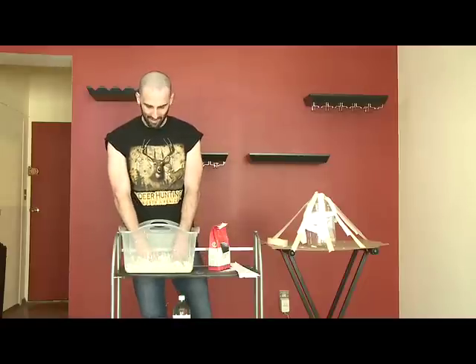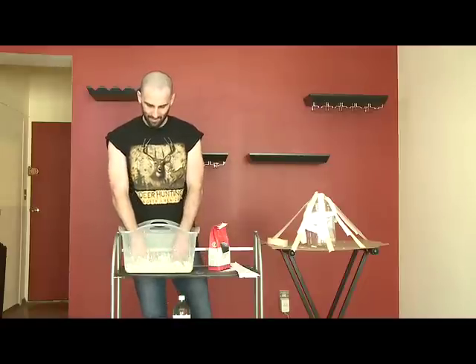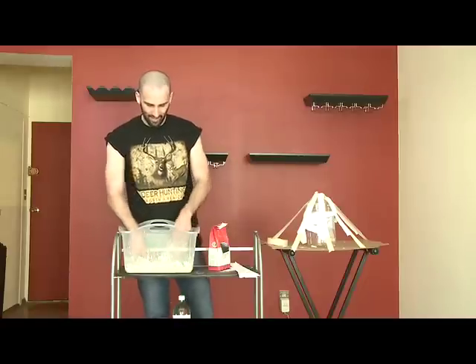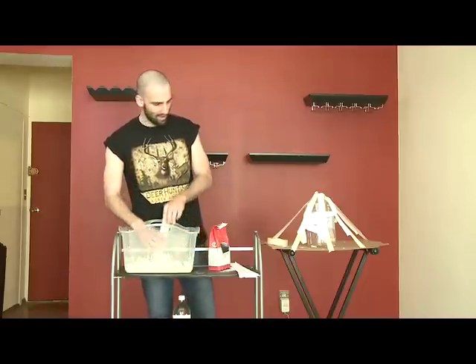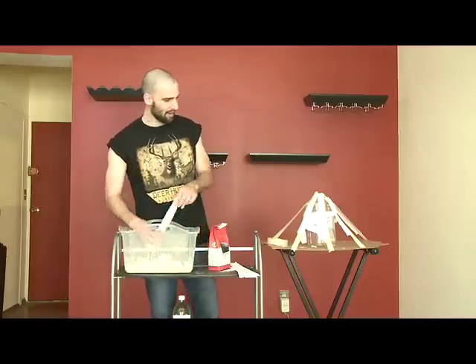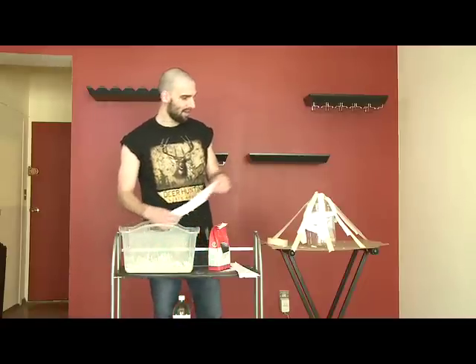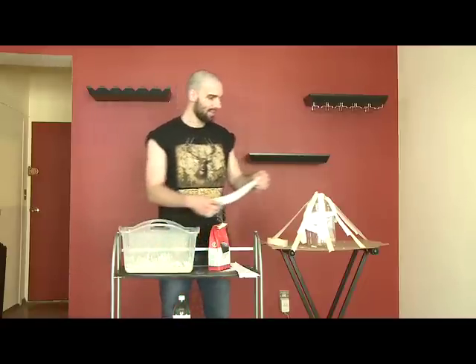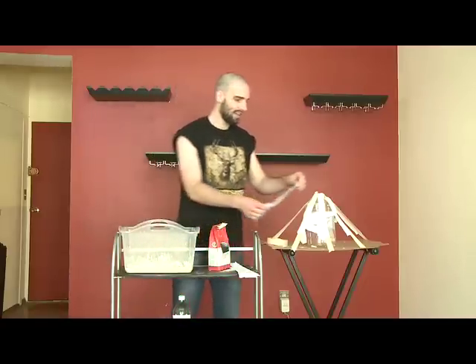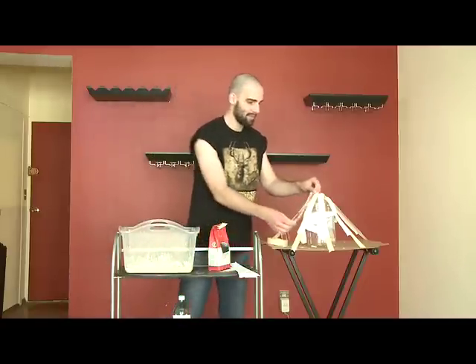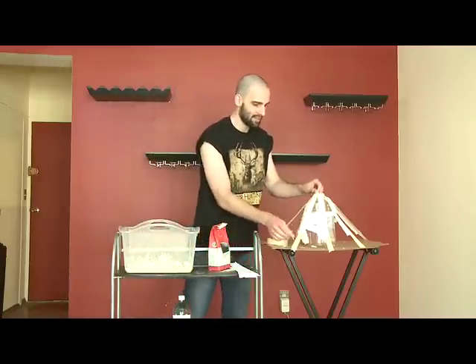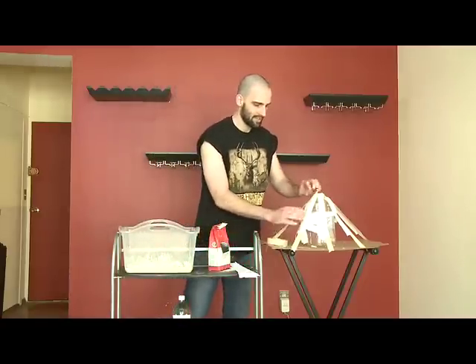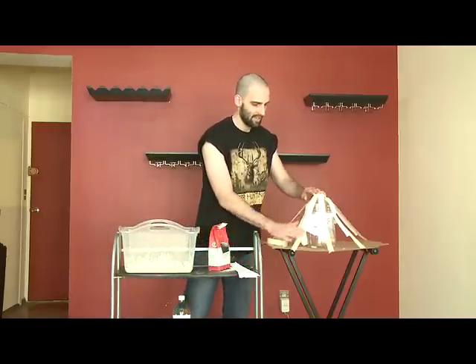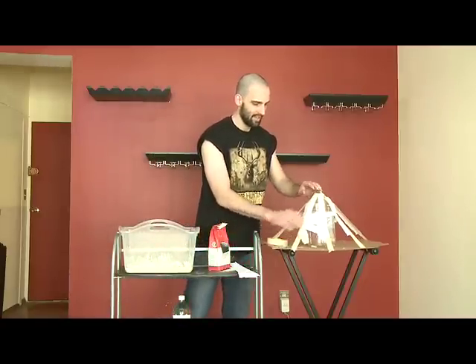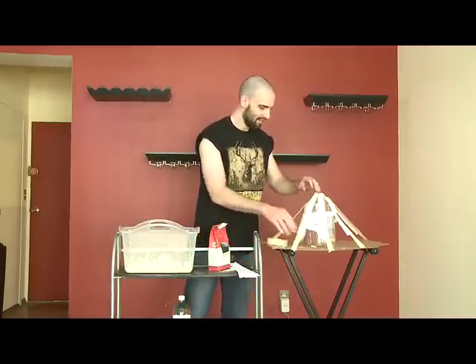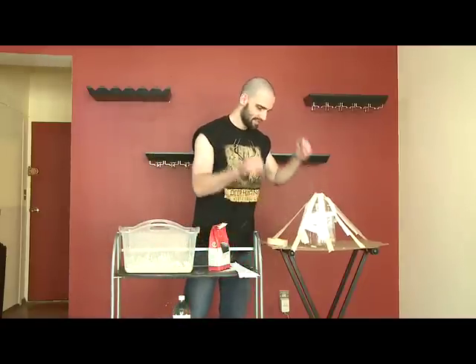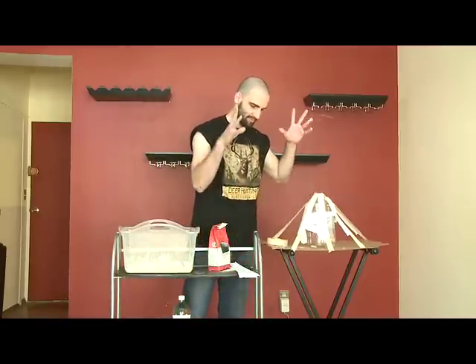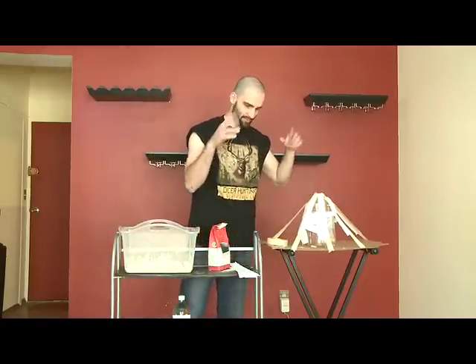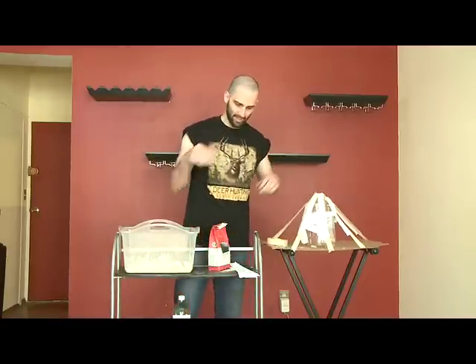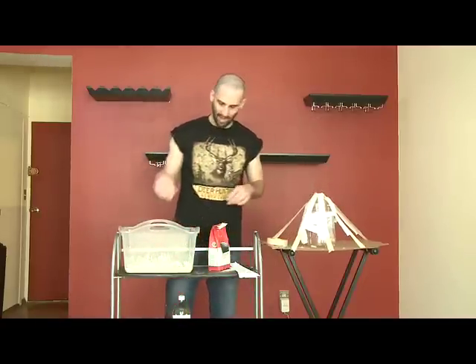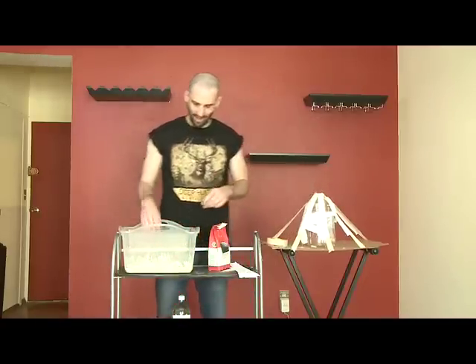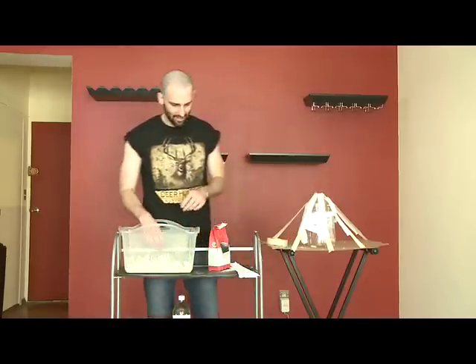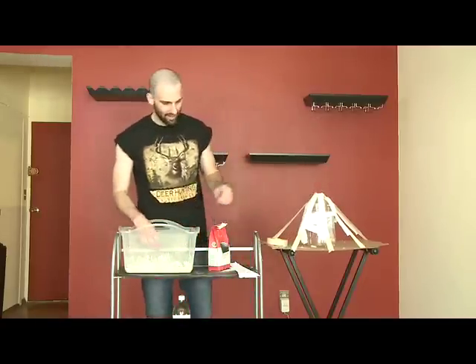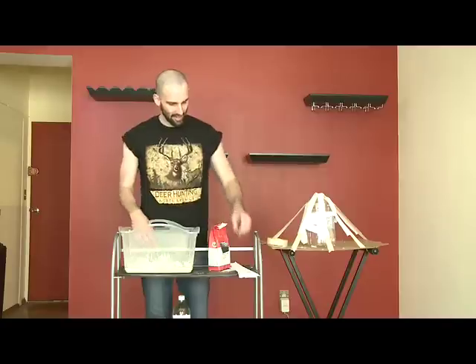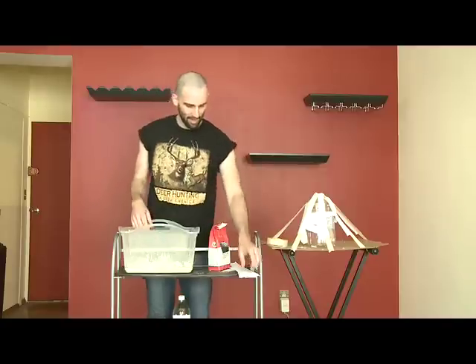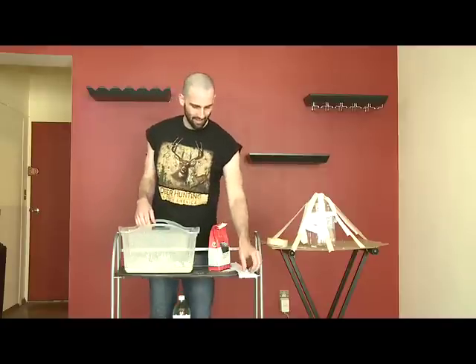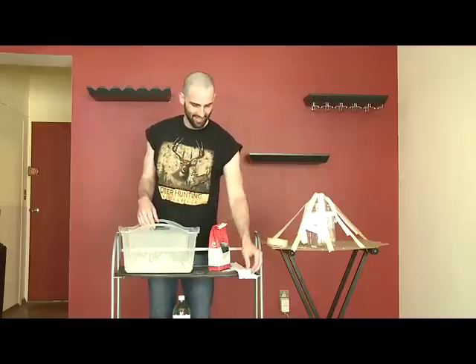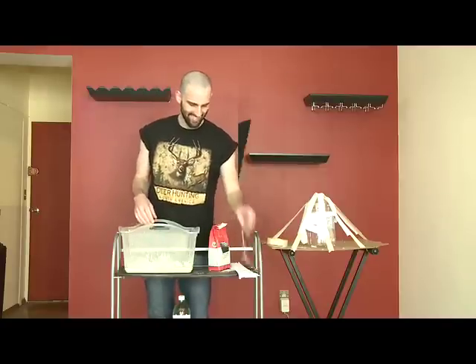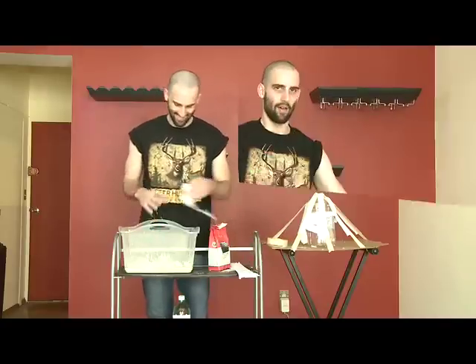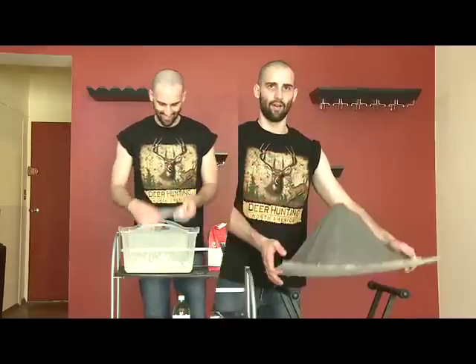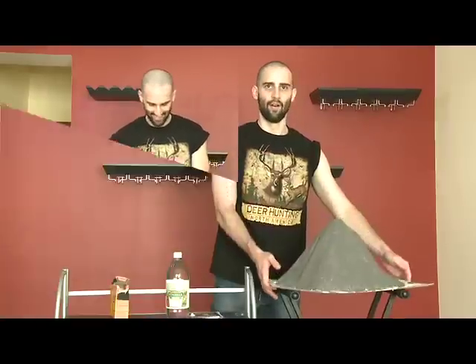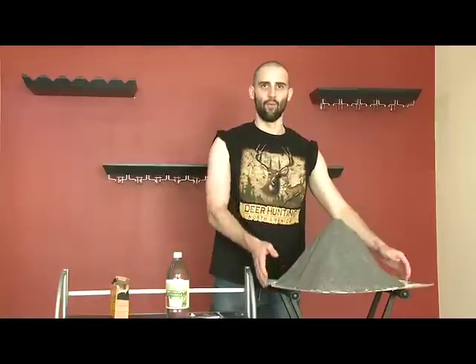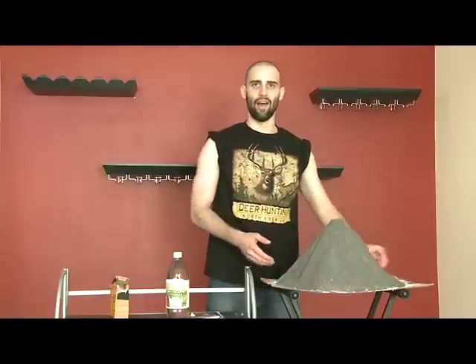Just have fun with it, you know? Don't worry about making a mess. Just splish-splash like you're taking a bath. Voila!